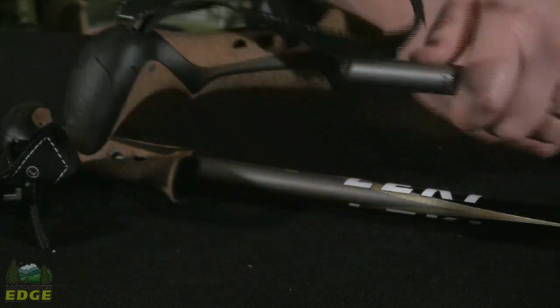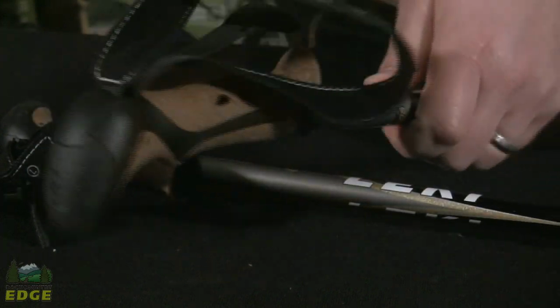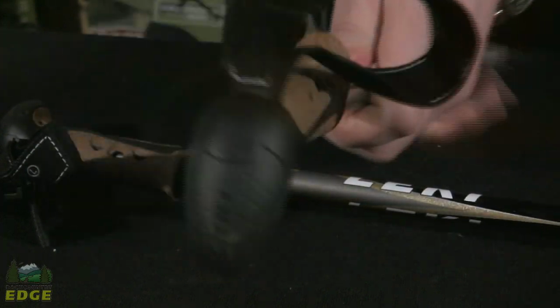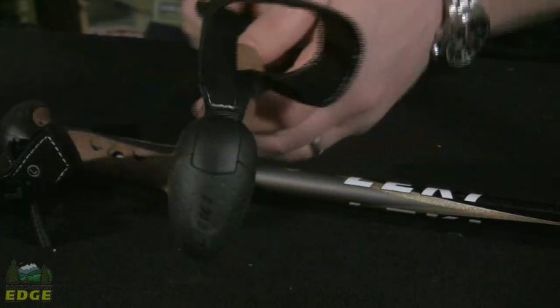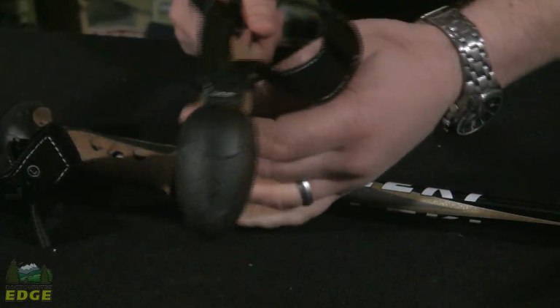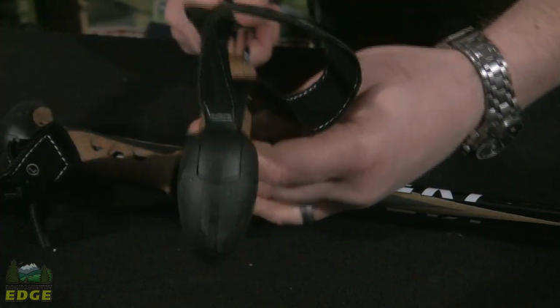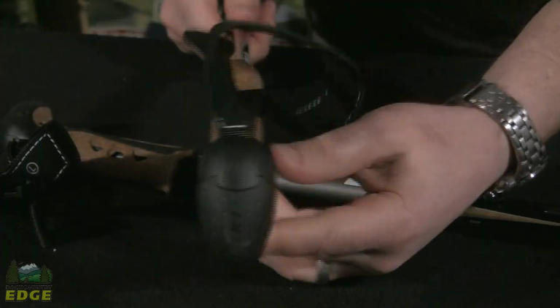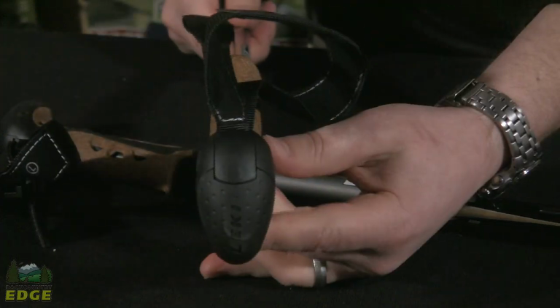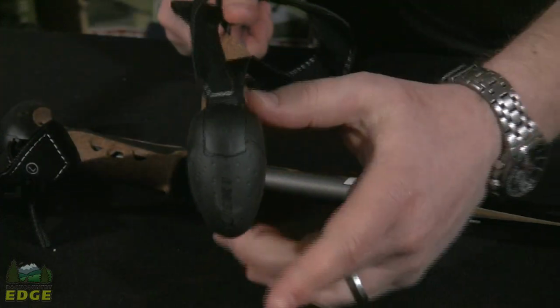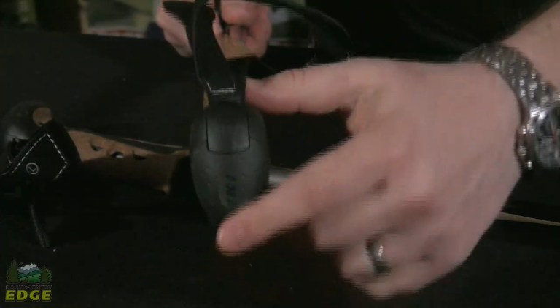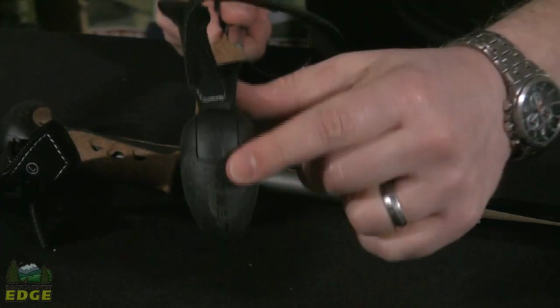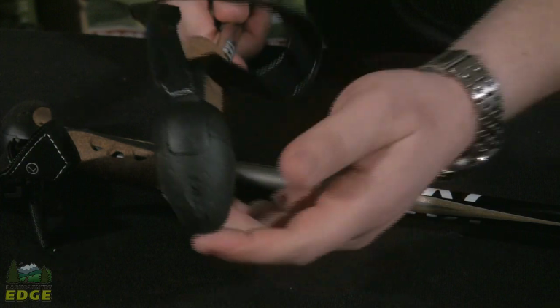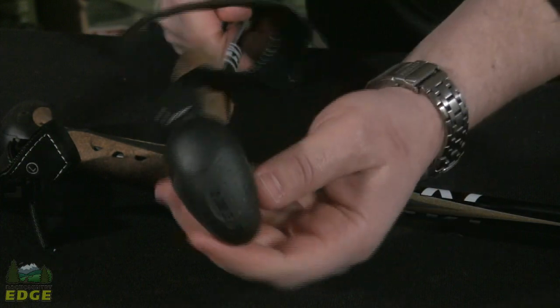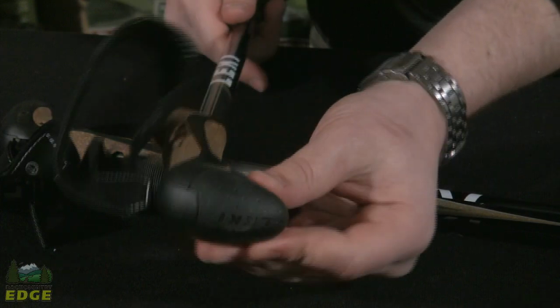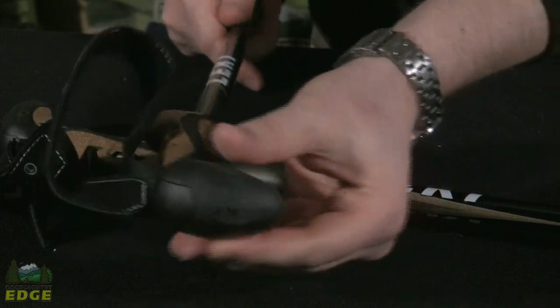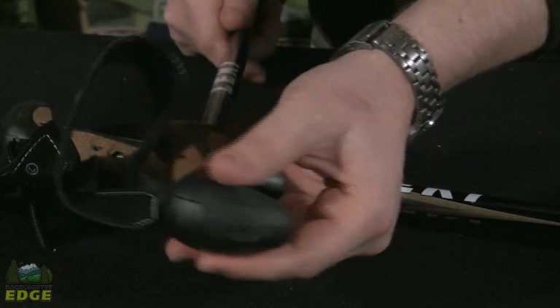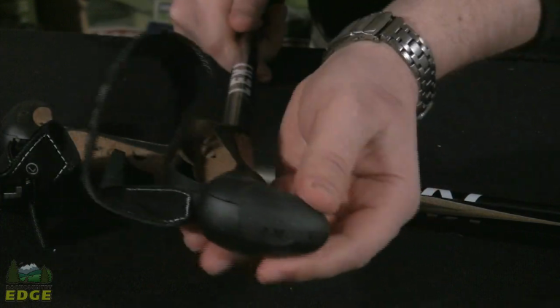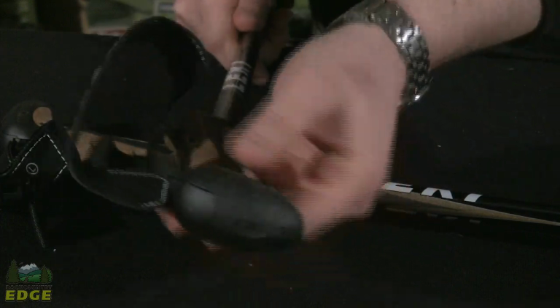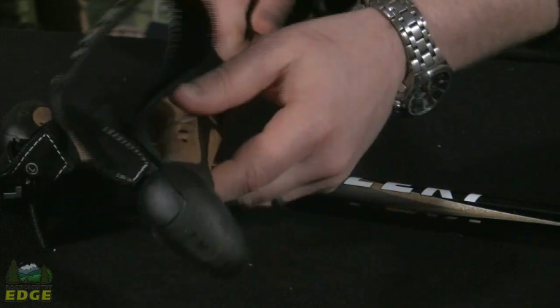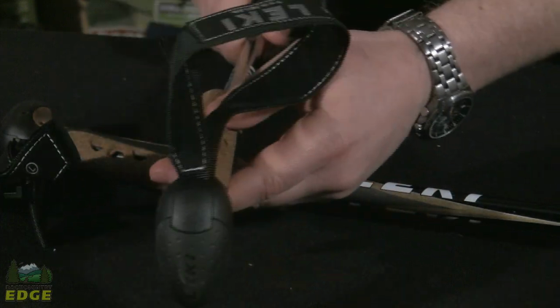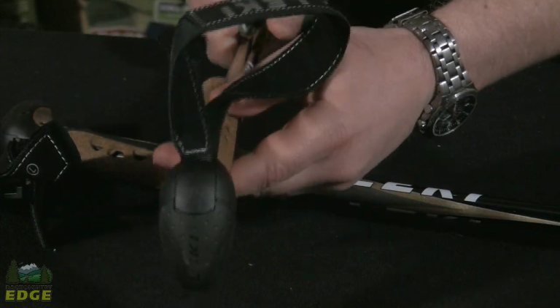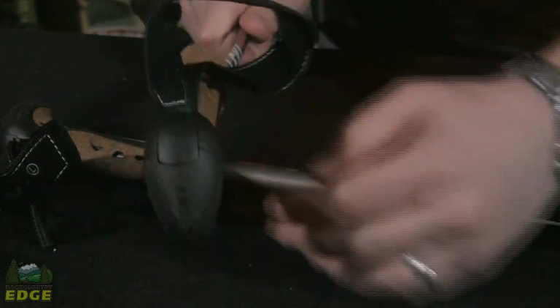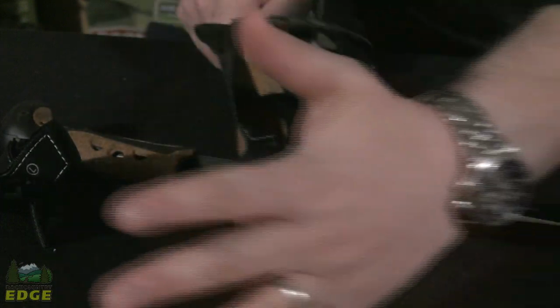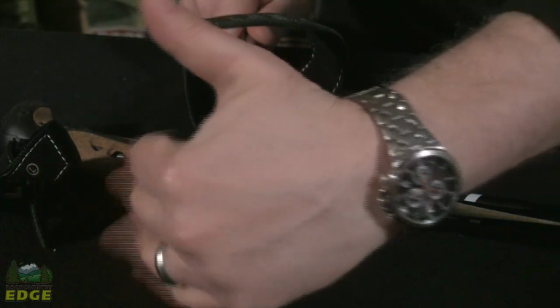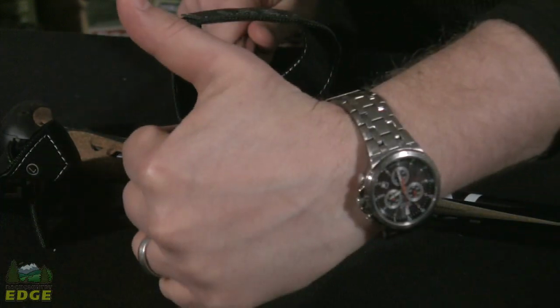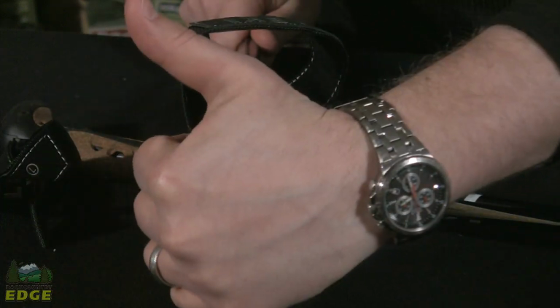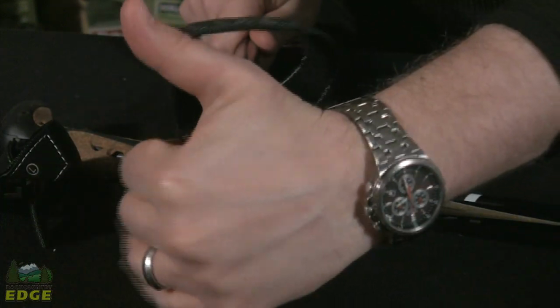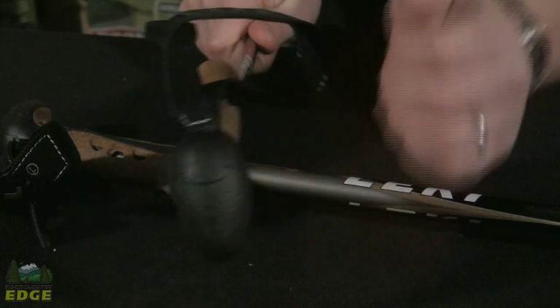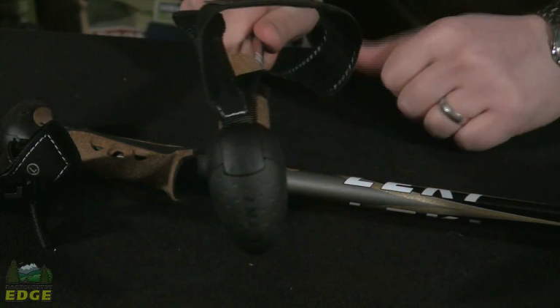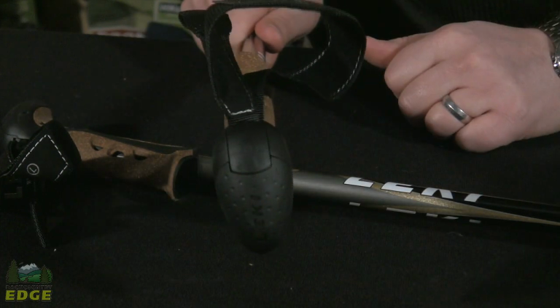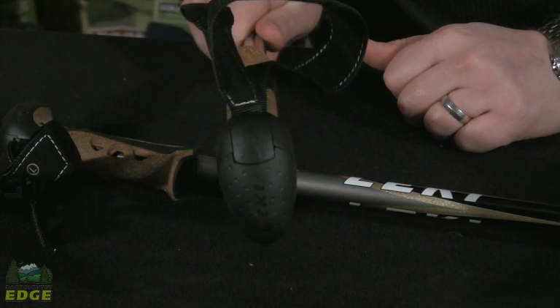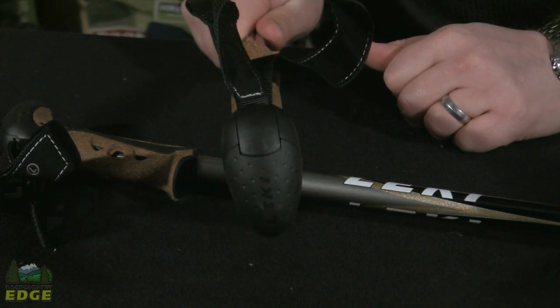You also have a dimpled top surface on this pole. It gives you a nice seamless edge where you can palm the top of the pole if you're coming downhill and need a little bit of extra stability.